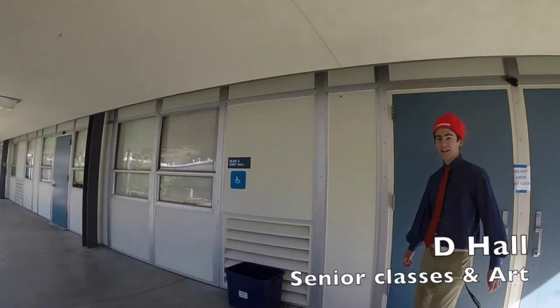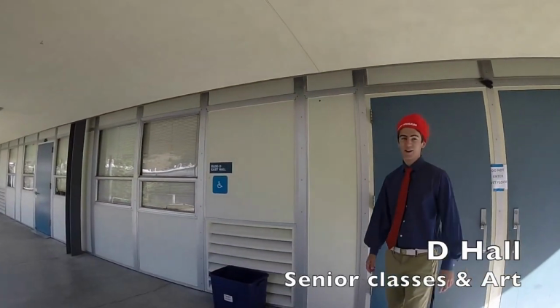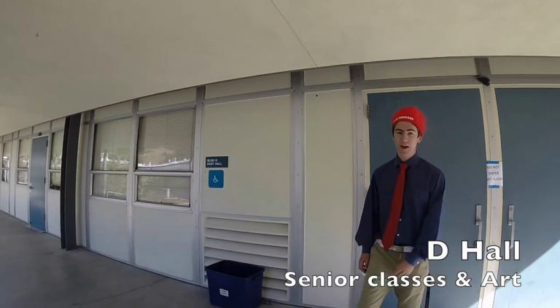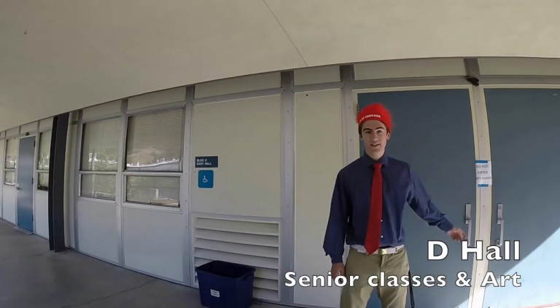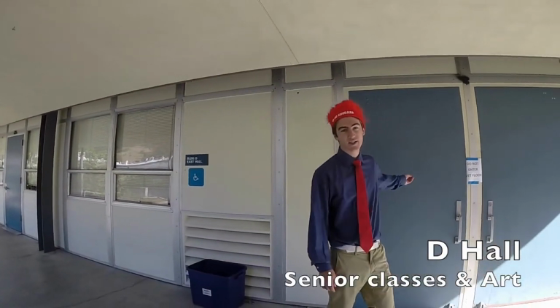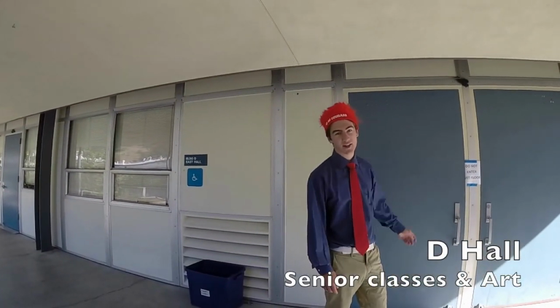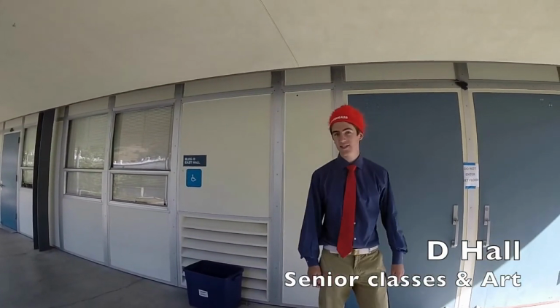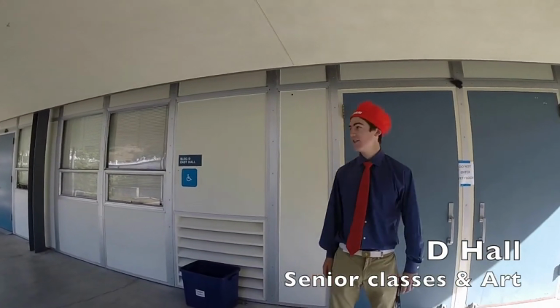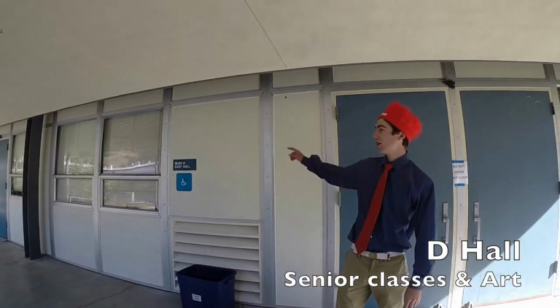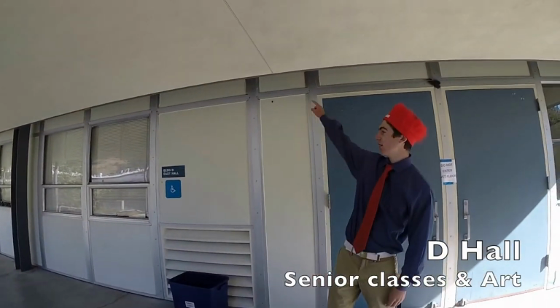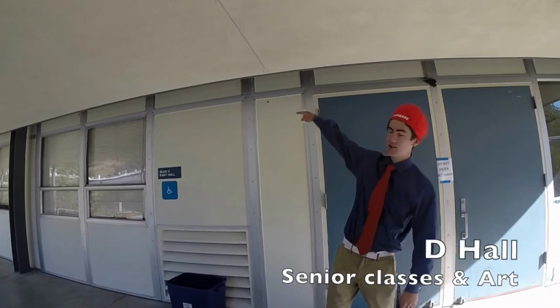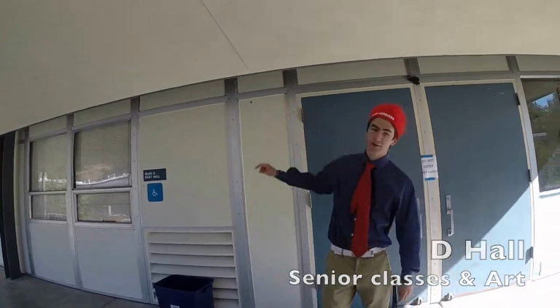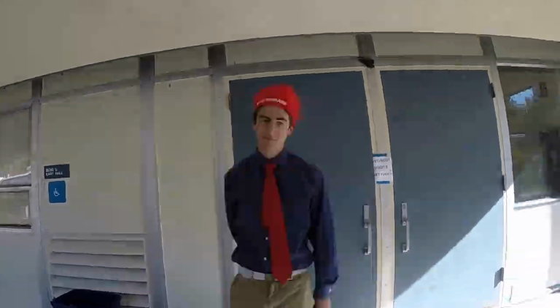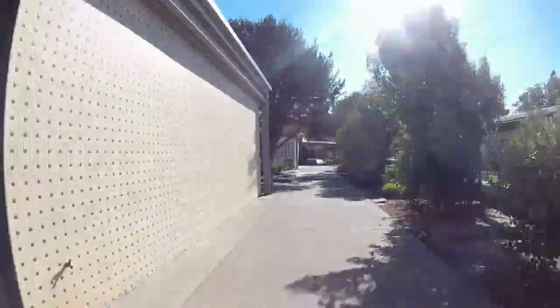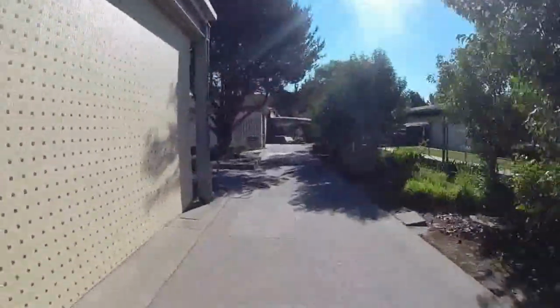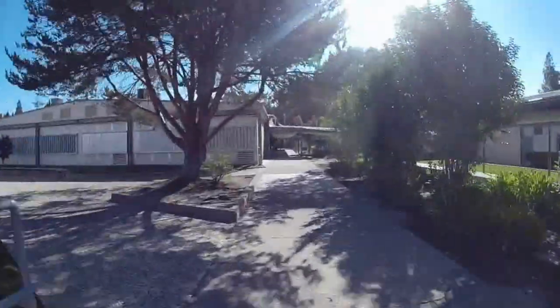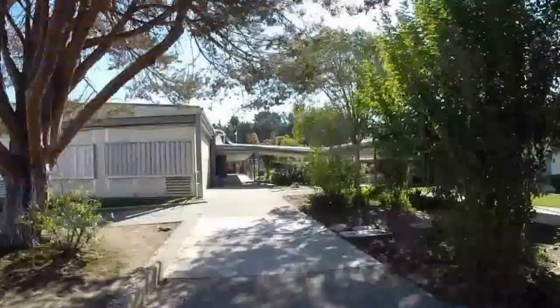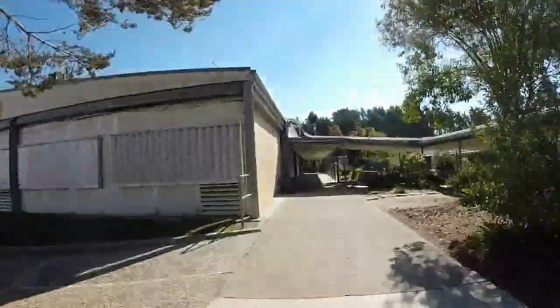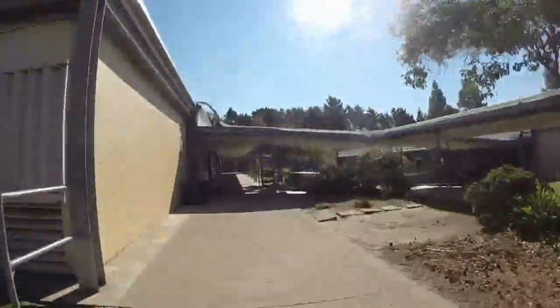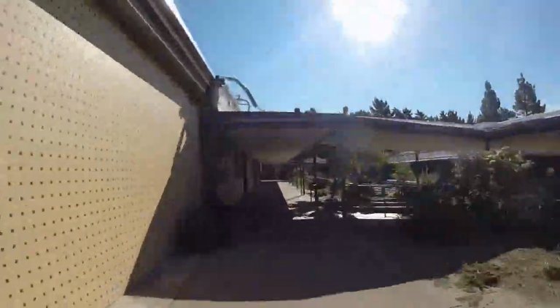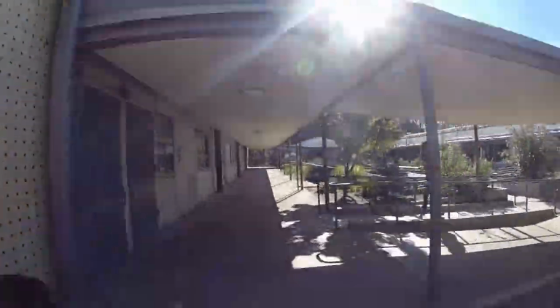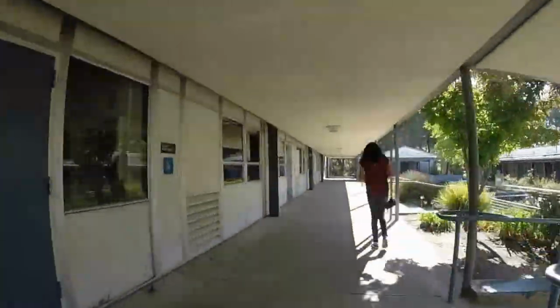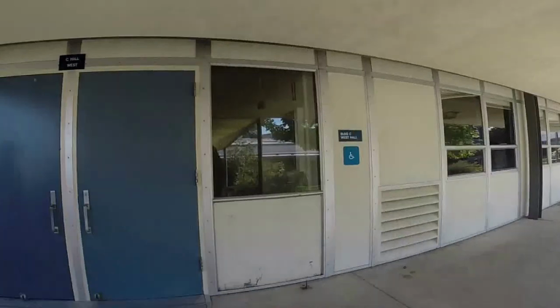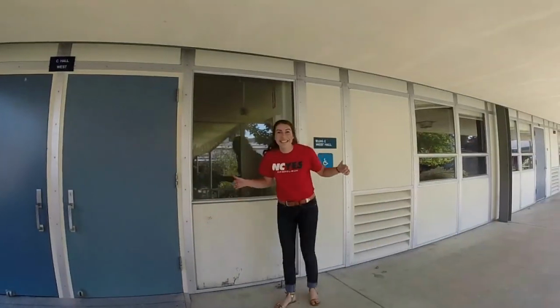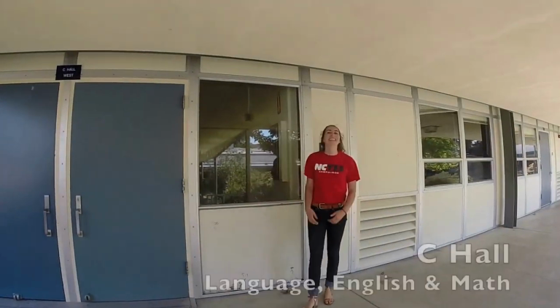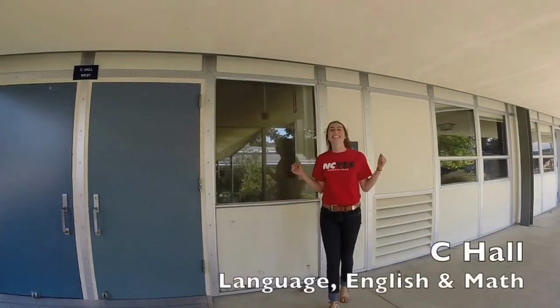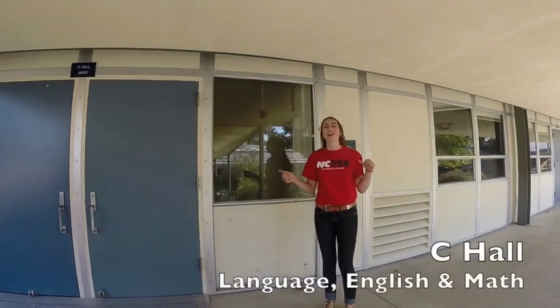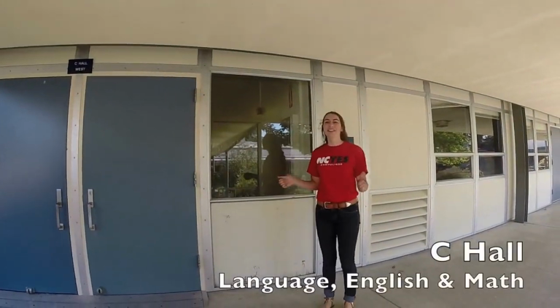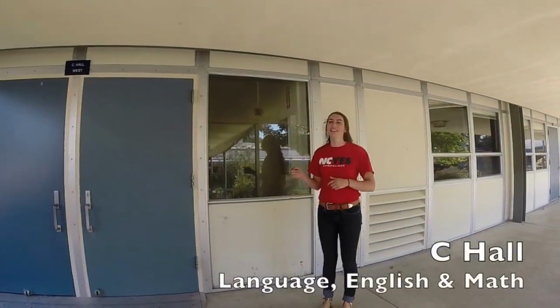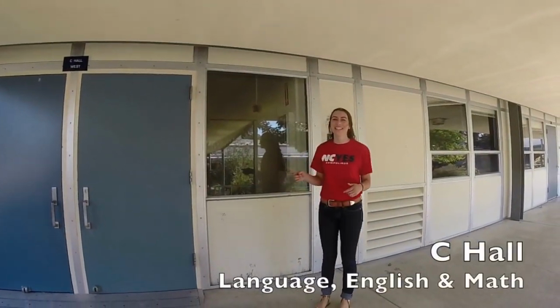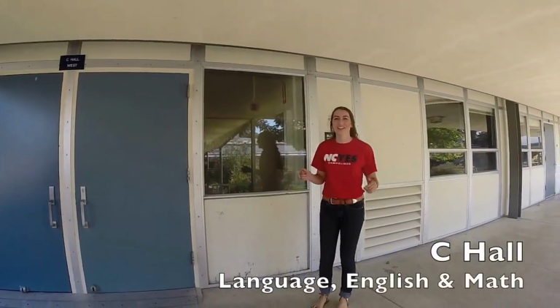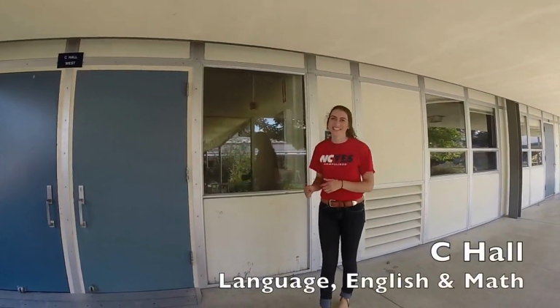Inside D-Hall, you have a lot of senior English classes and art on the other part. D-Hall also has a lot of language, English, and math classes.